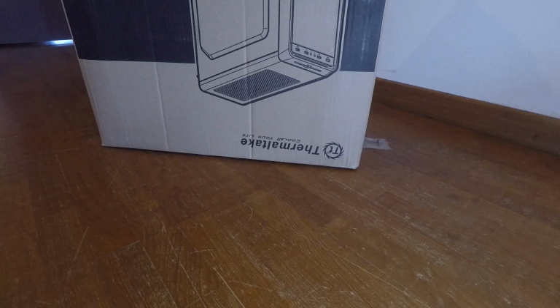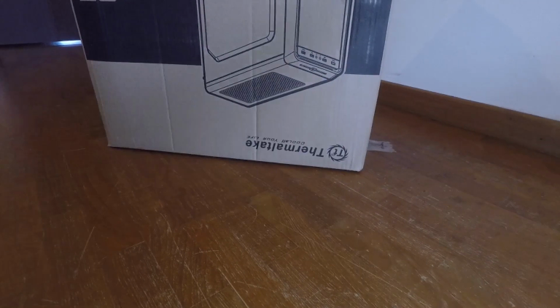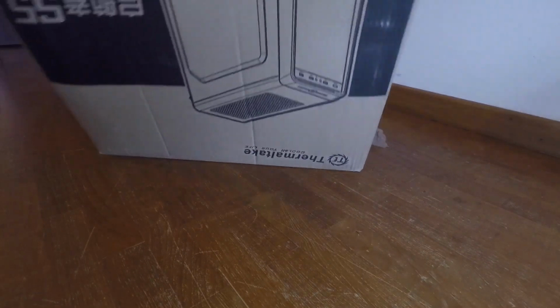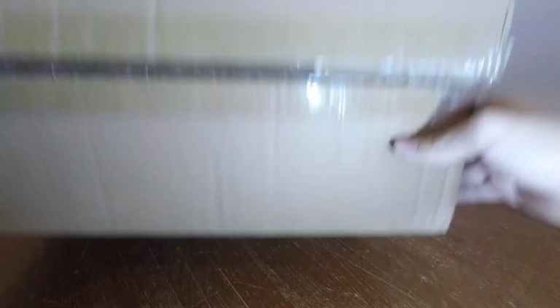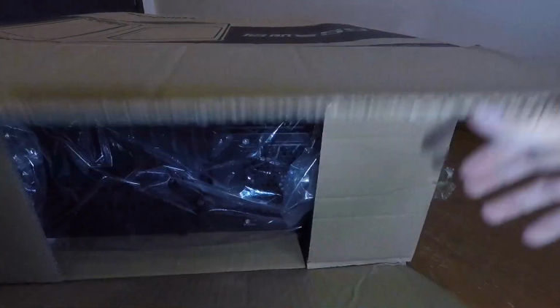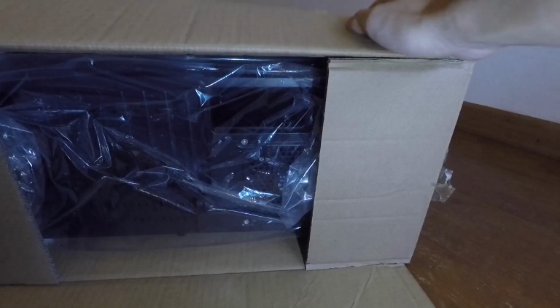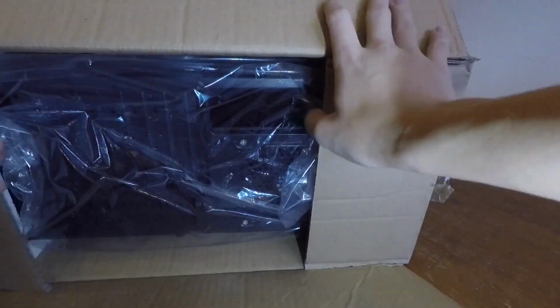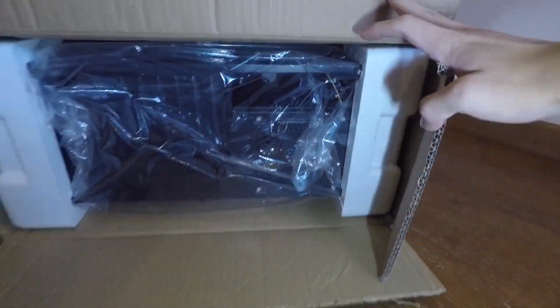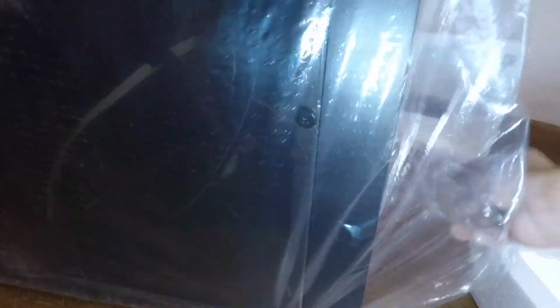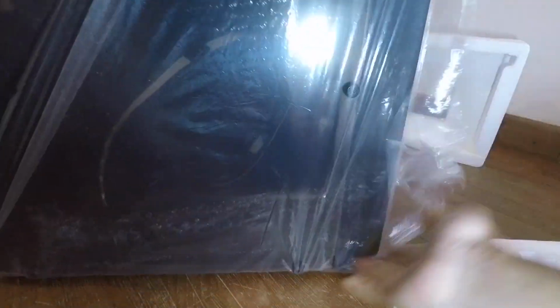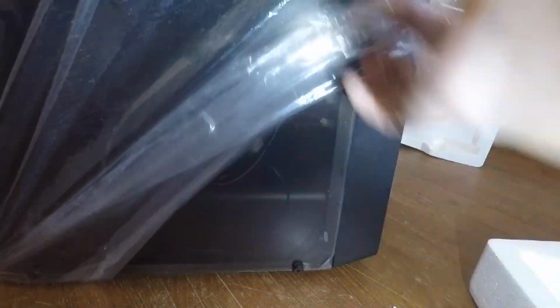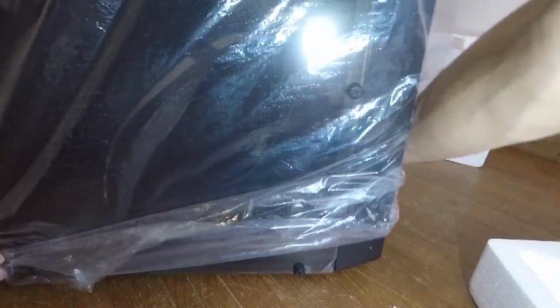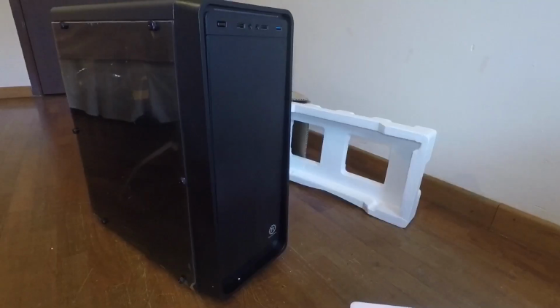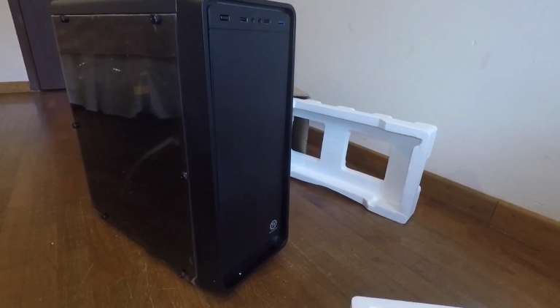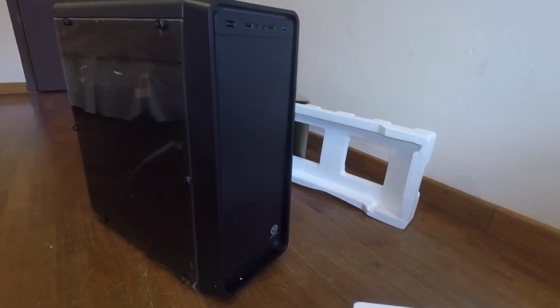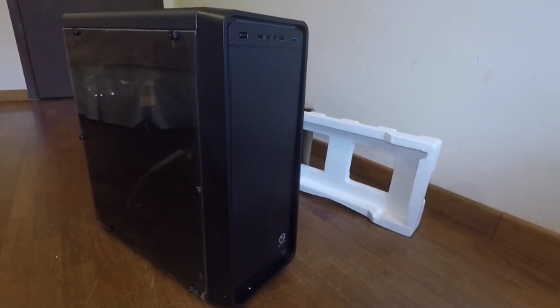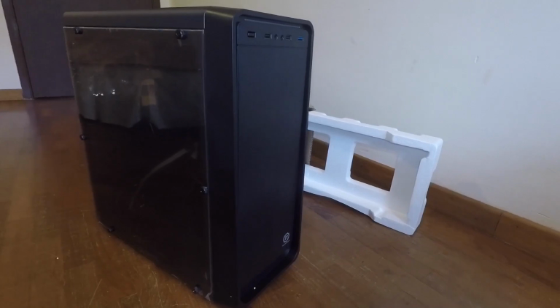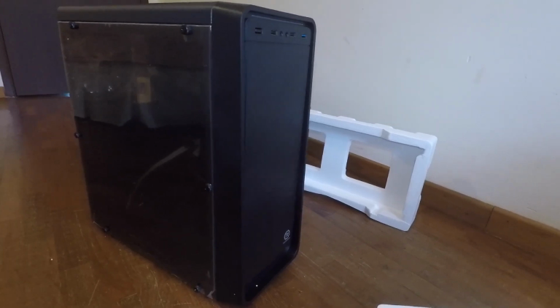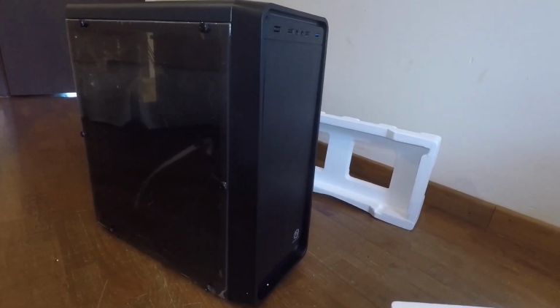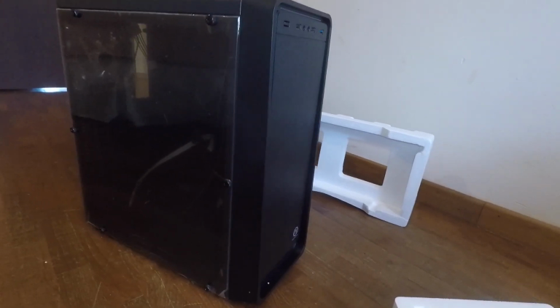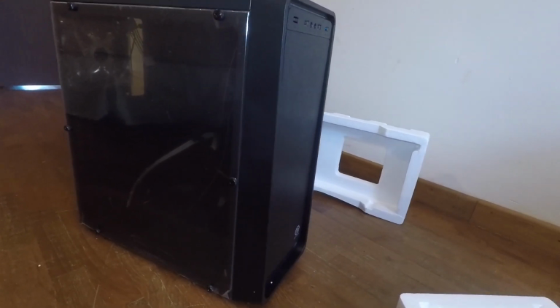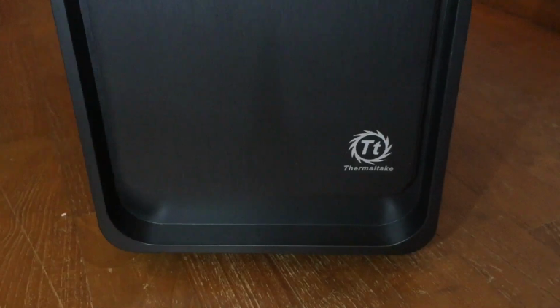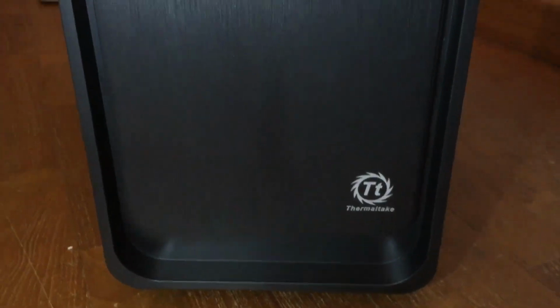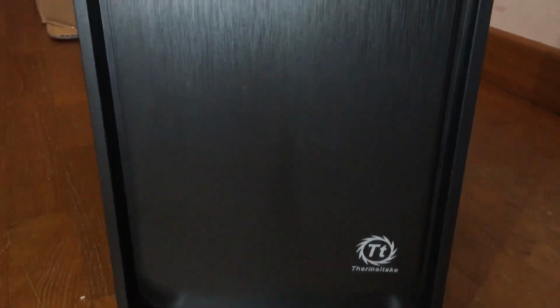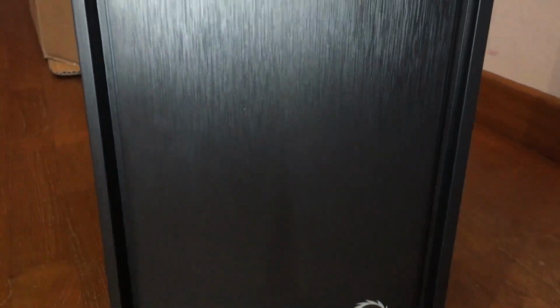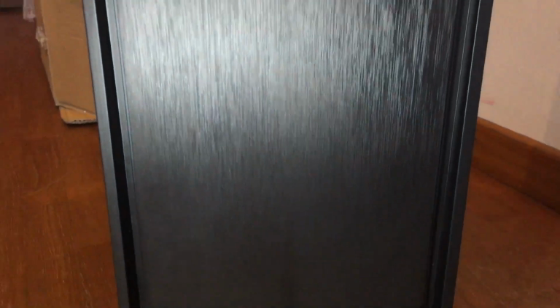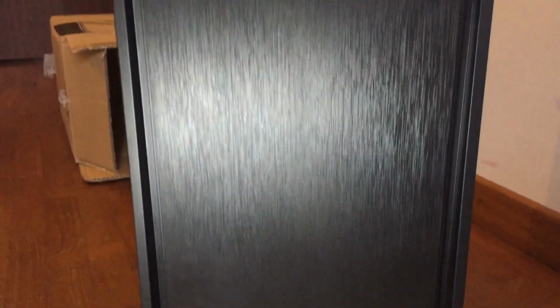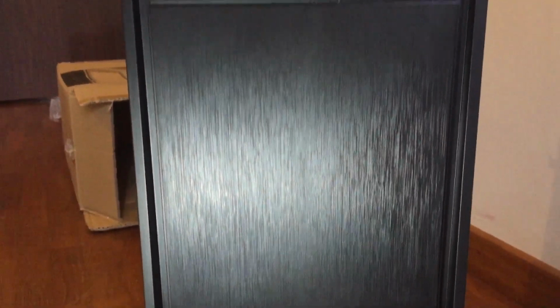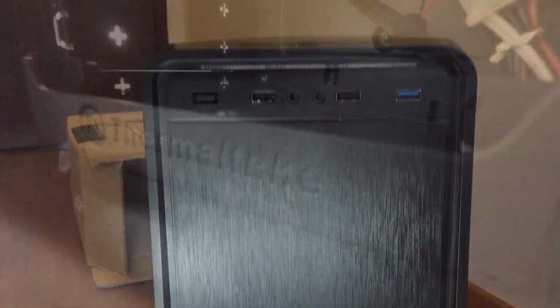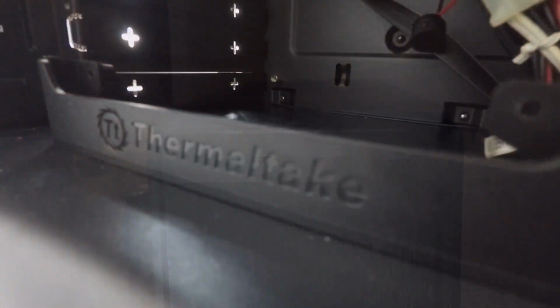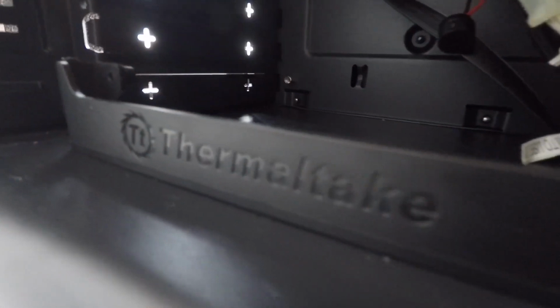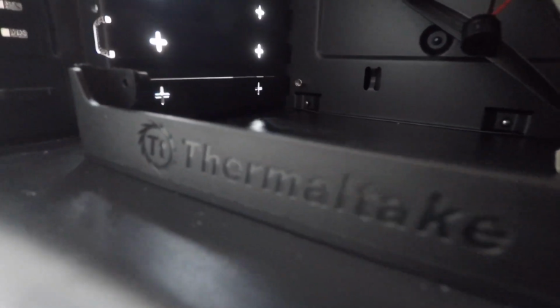The case that I'm replacing is a mid-tower Thermotech case with a huge window side panel. This case features USB 3.0, 7 expansion slots, and a side-mounted GPU slot, but it will slightly decrease your cooling for your GPU.